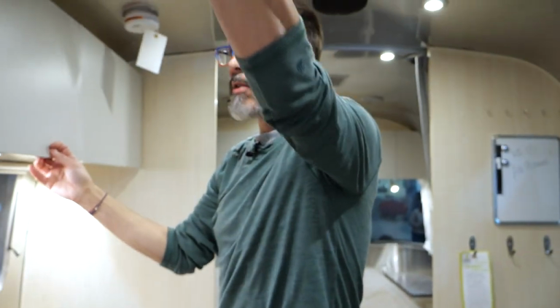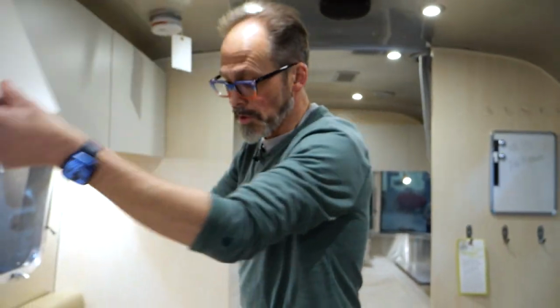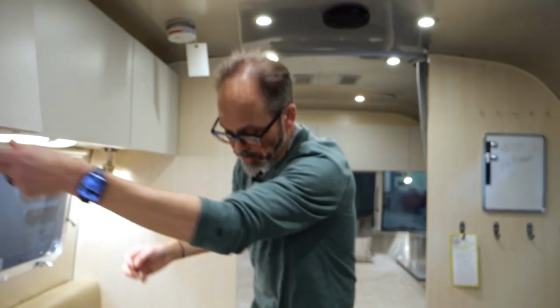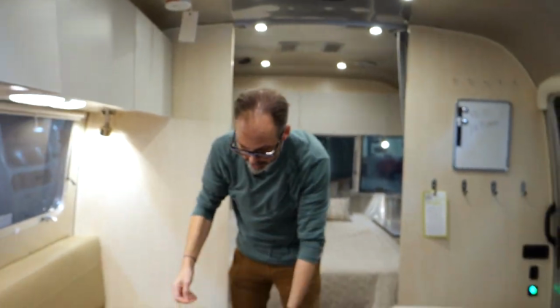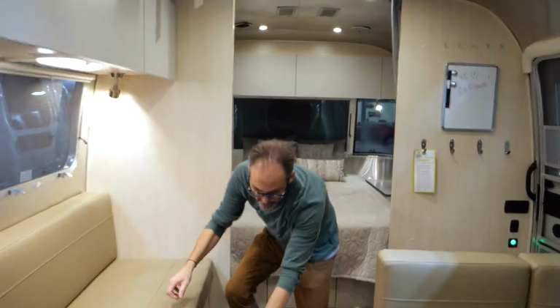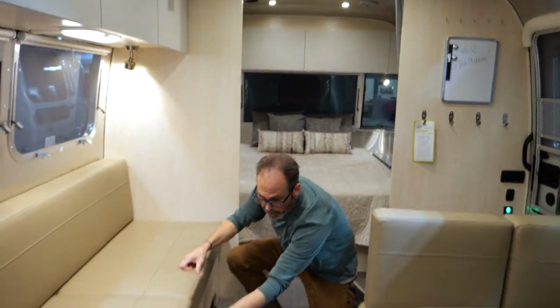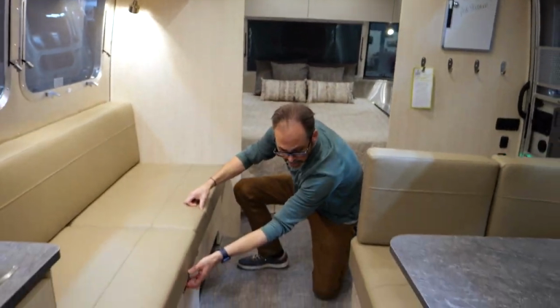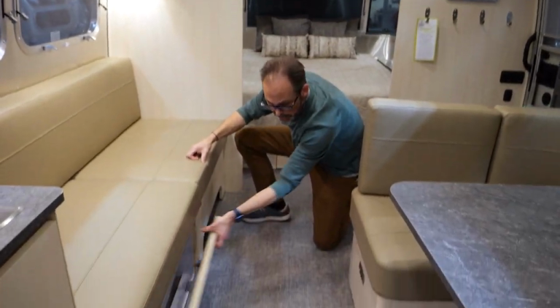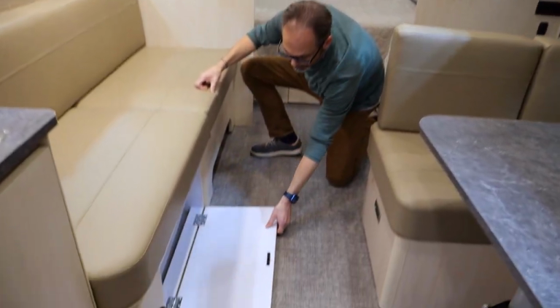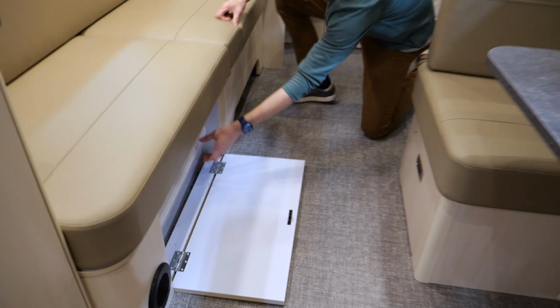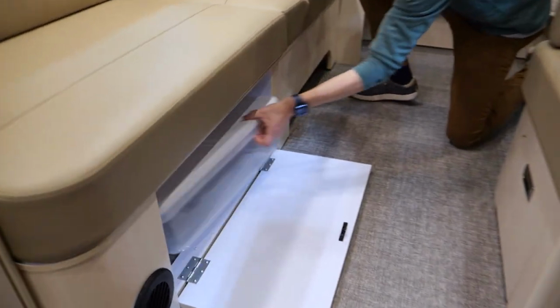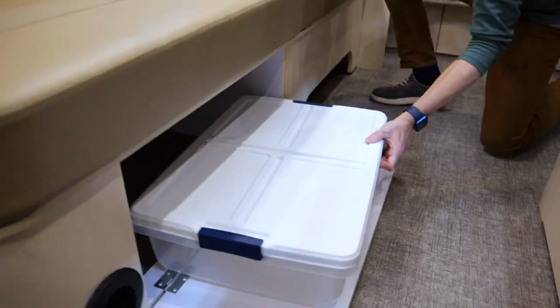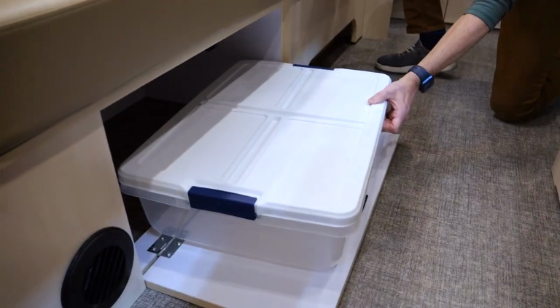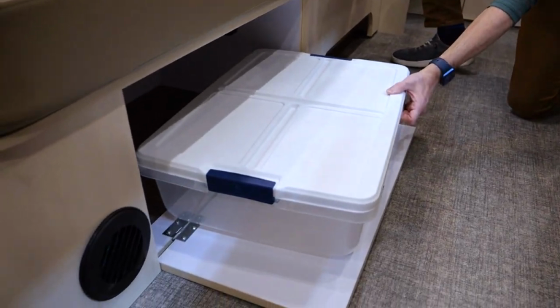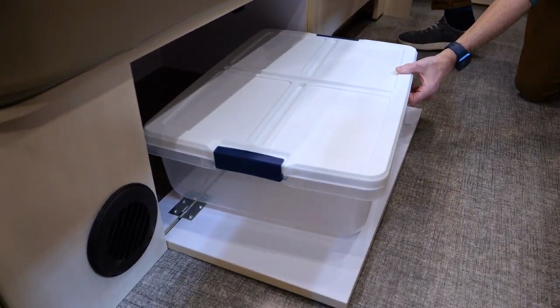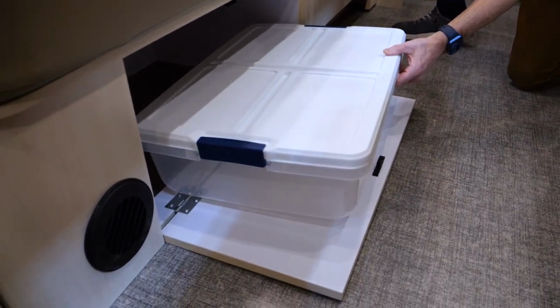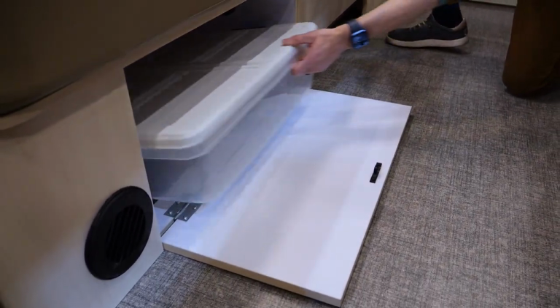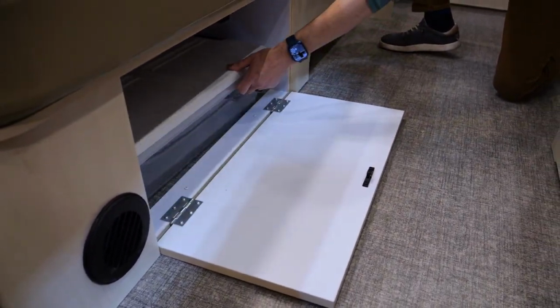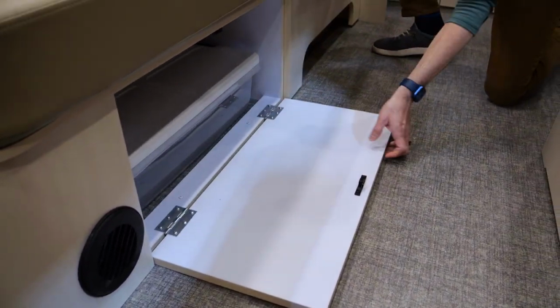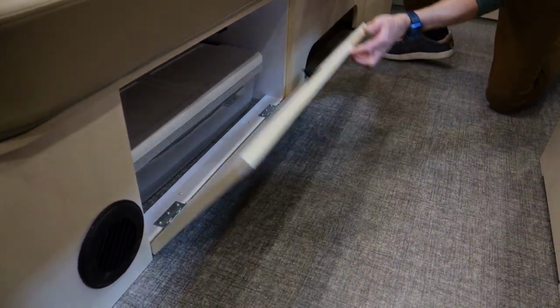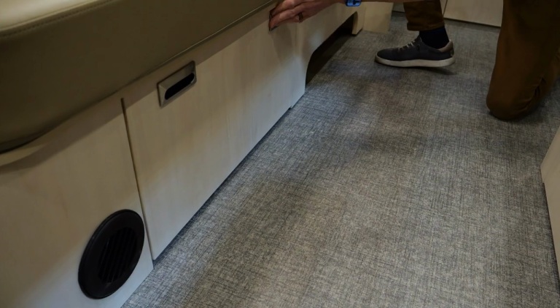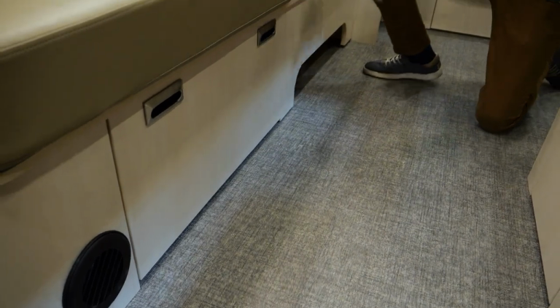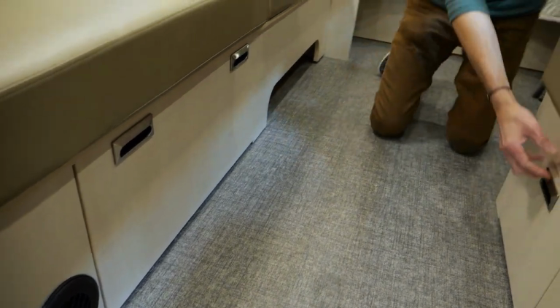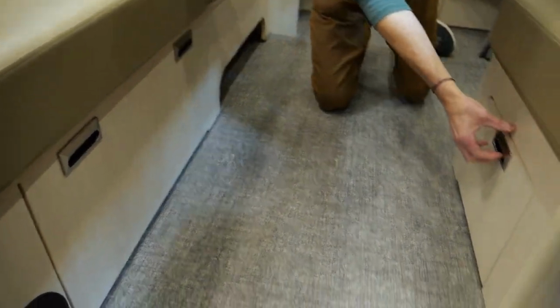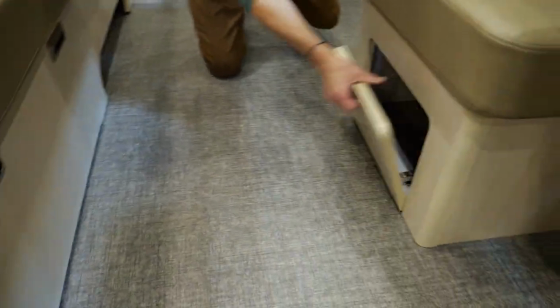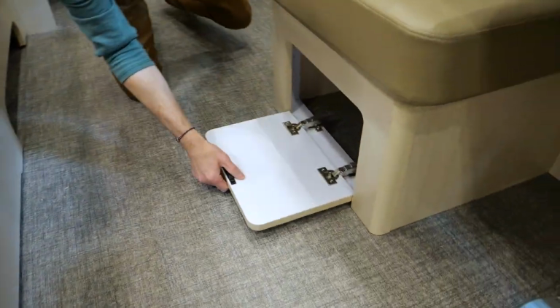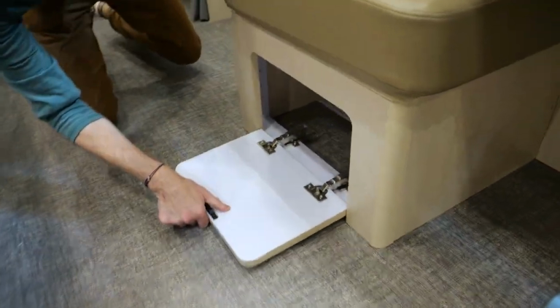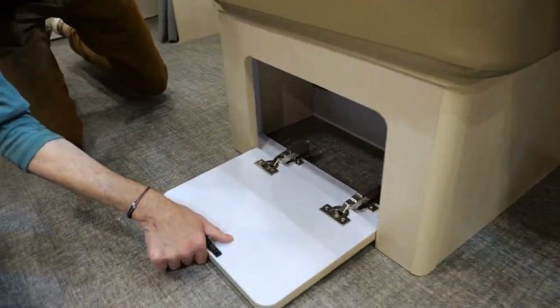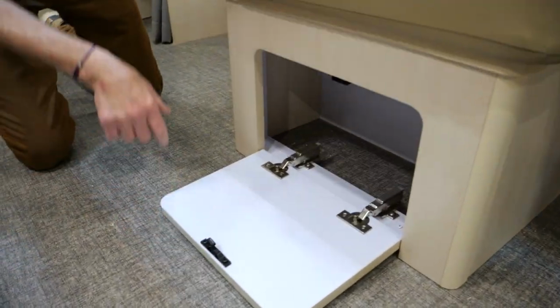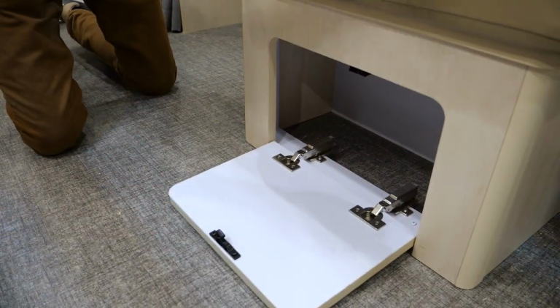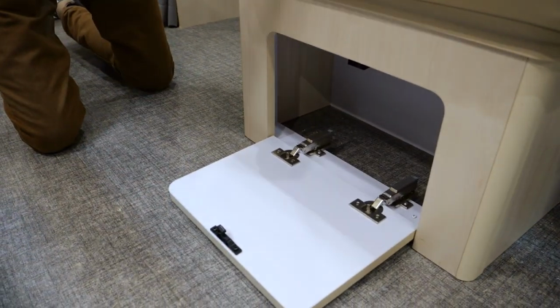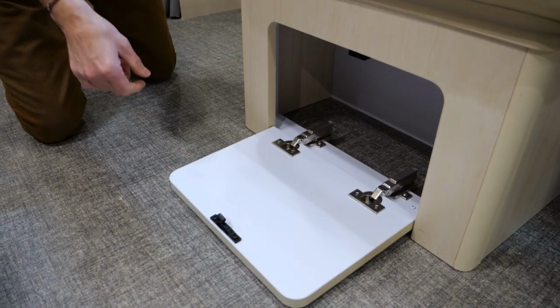Let's show the storage on the dinette too. You've got a tub there, which makes storing things easier. And then you've got storage on both sides of the dinette as well.